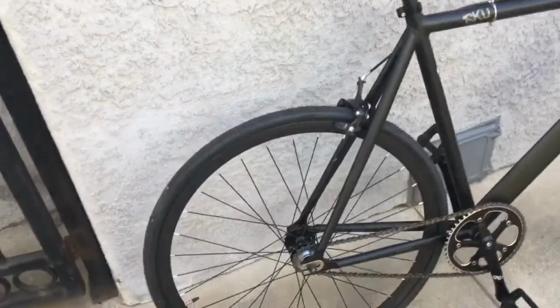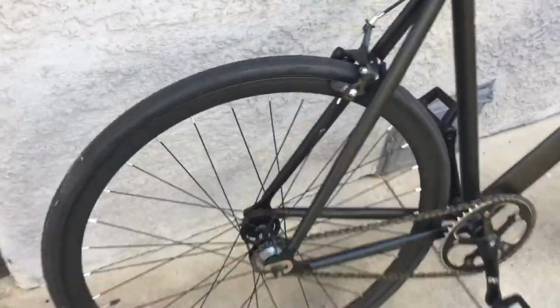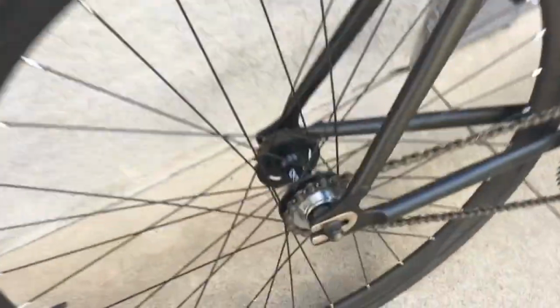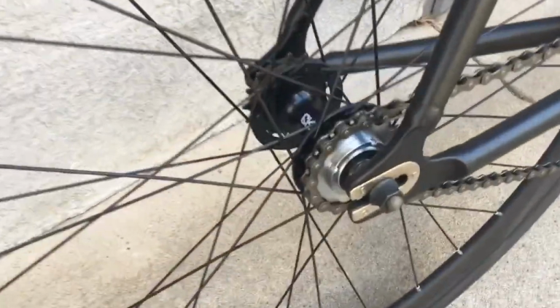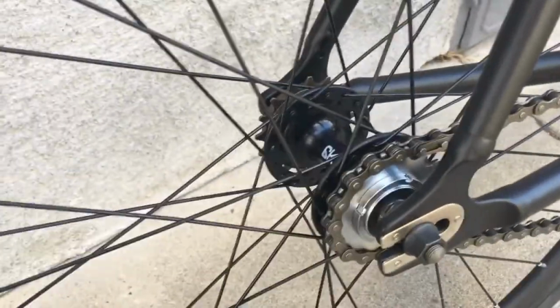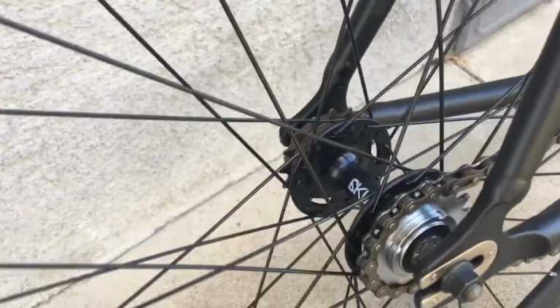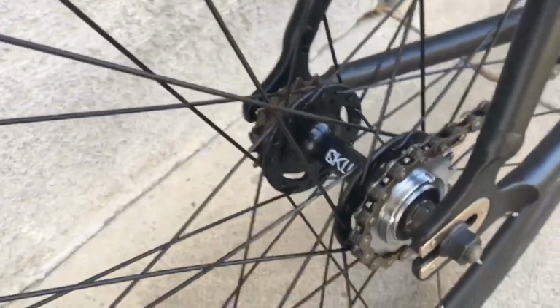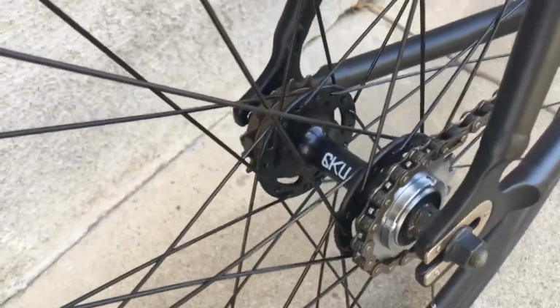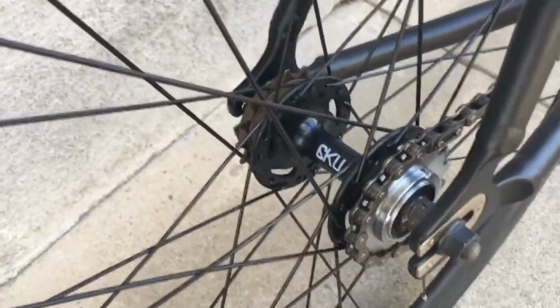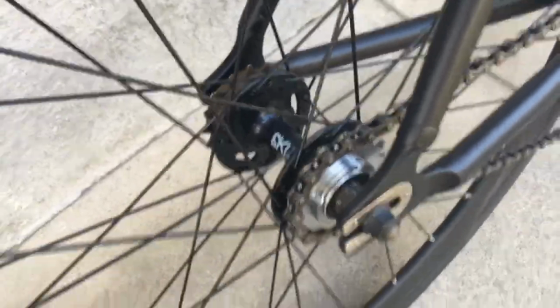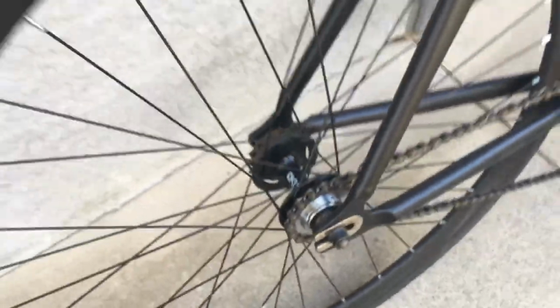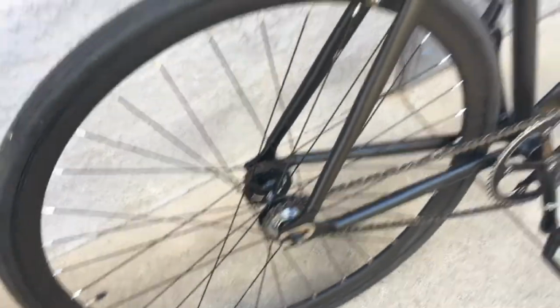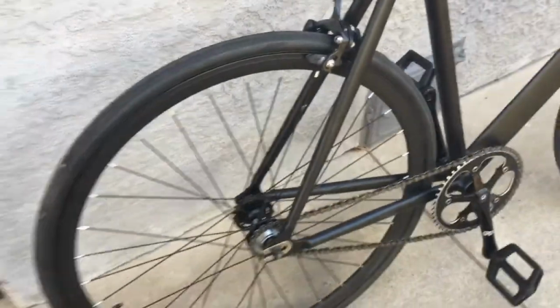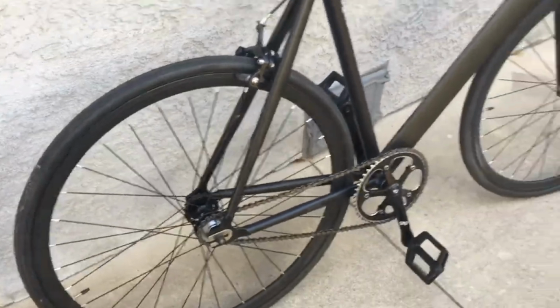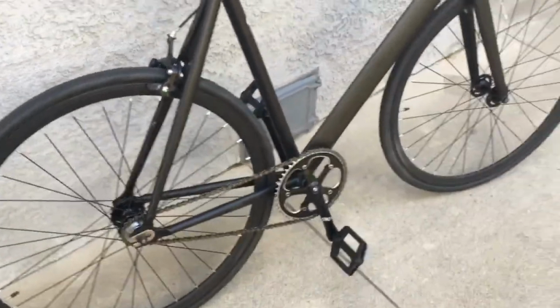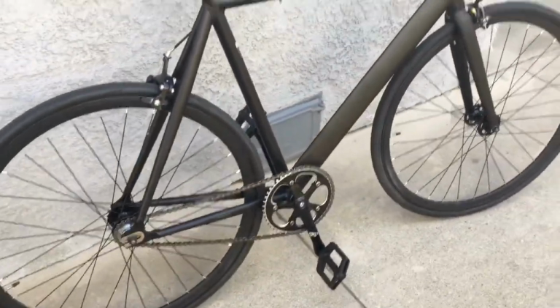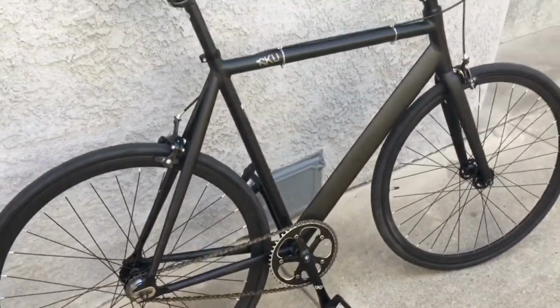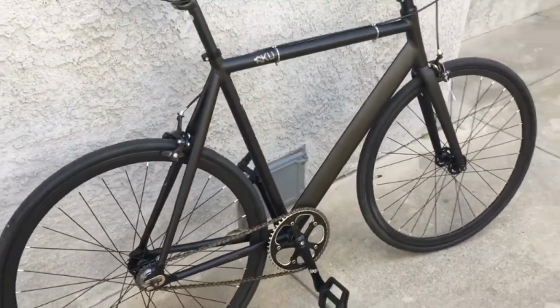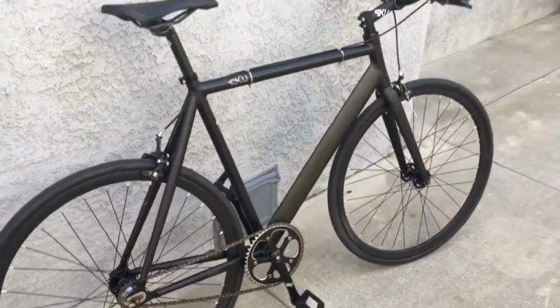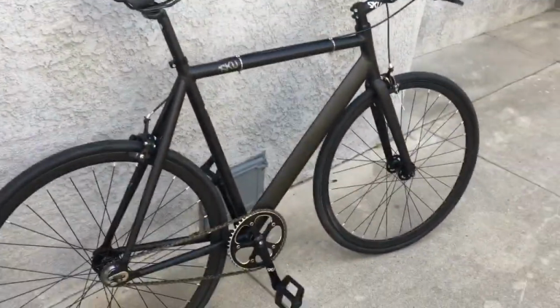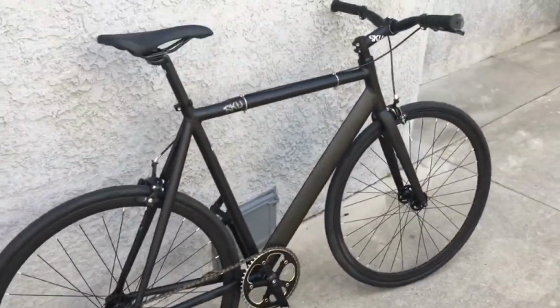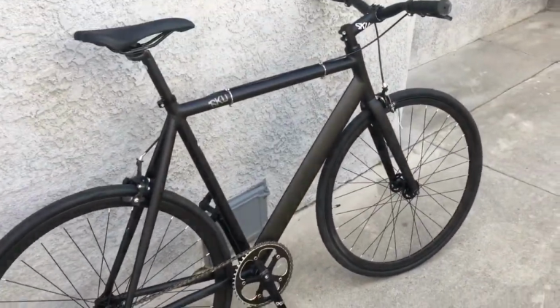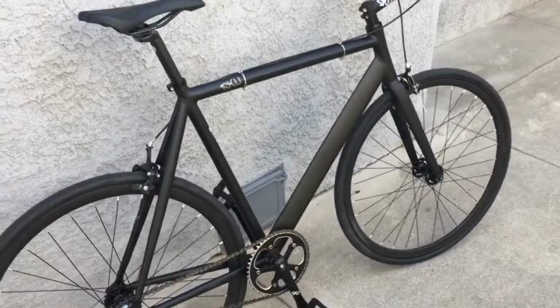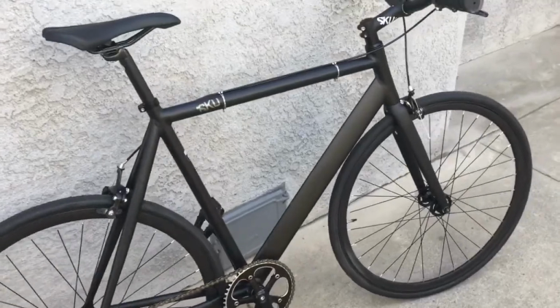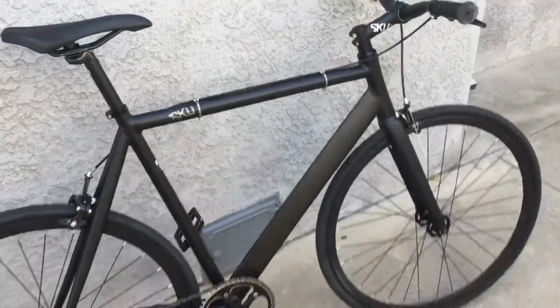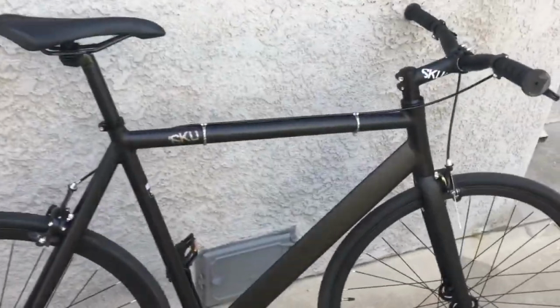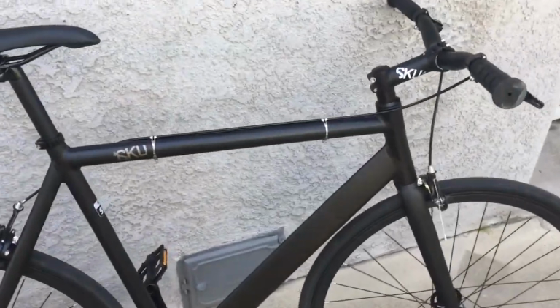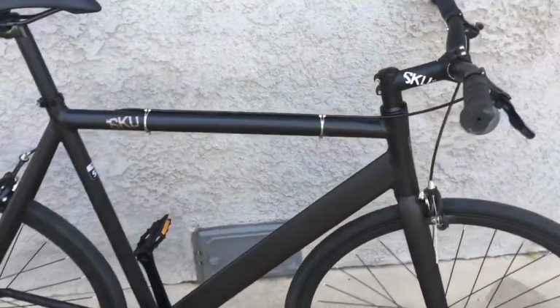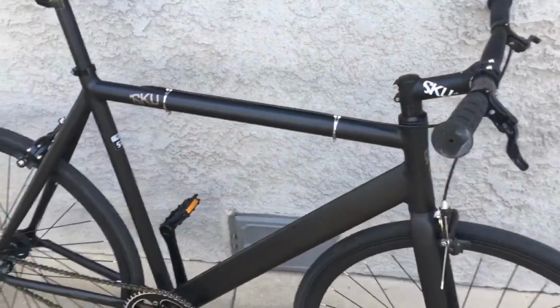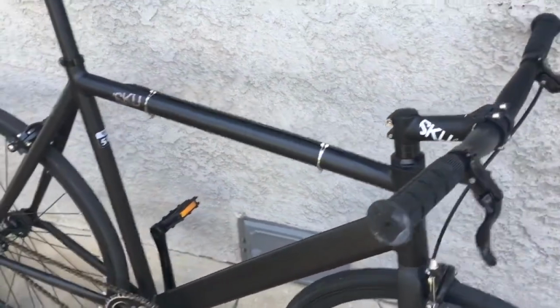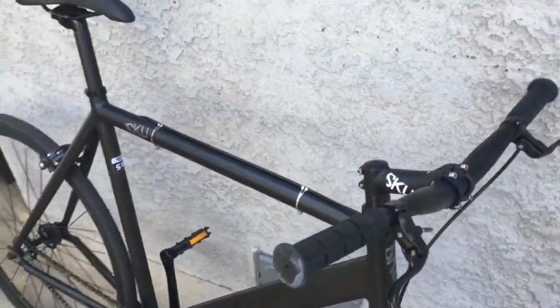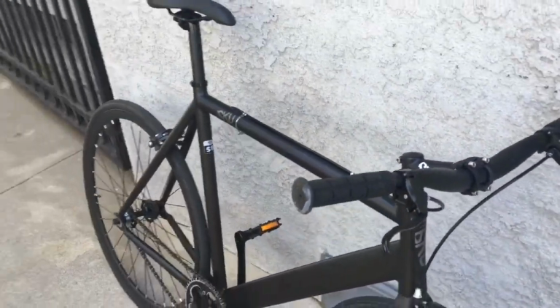The other thing I love about it is that it comes with a really good quality flip-flop hub. I put it on fixed gear because that's my riding style of choice, but maybe someday I'll put it back to single speed. The cool thing is that I can choose between single speed or fixed gear whenever I want.